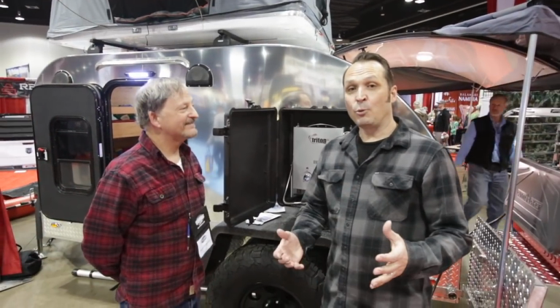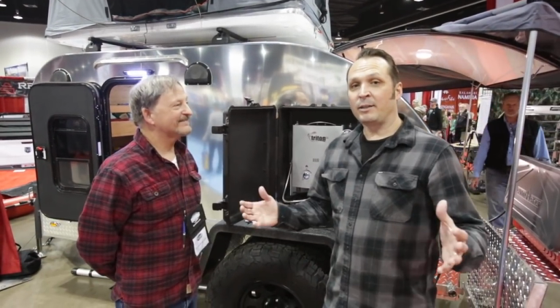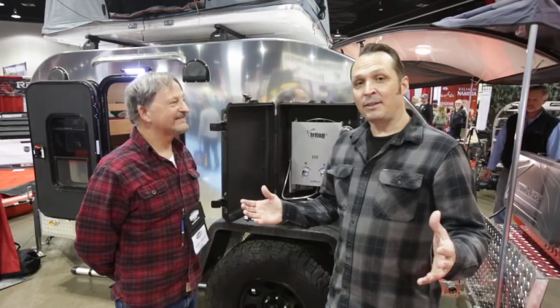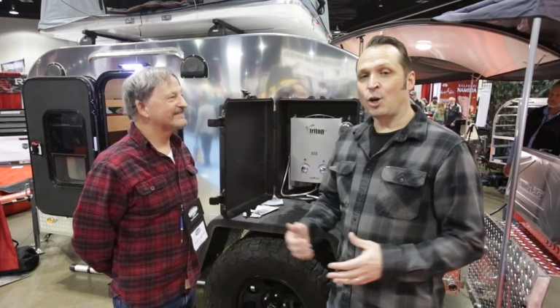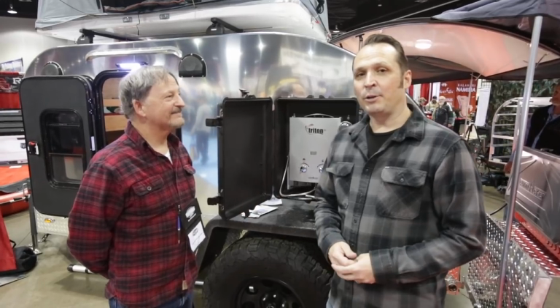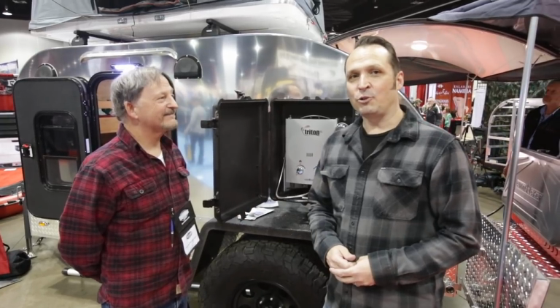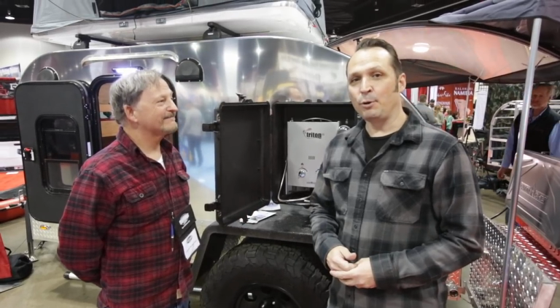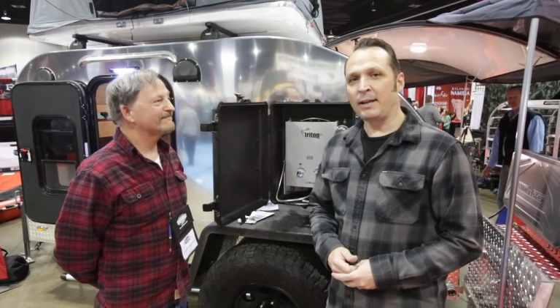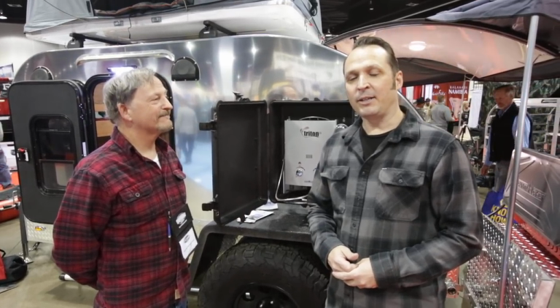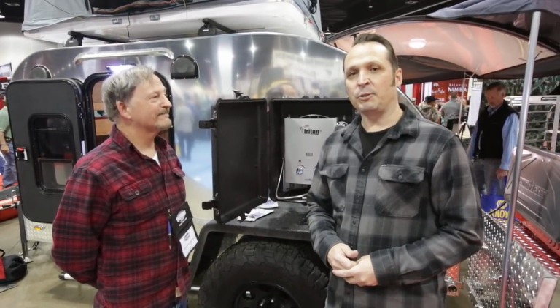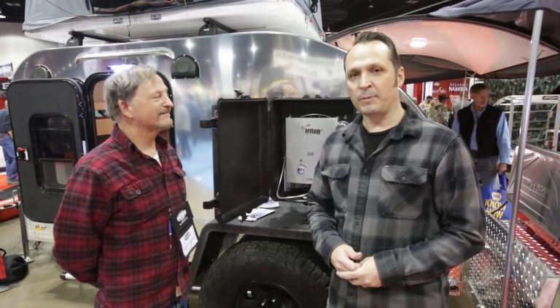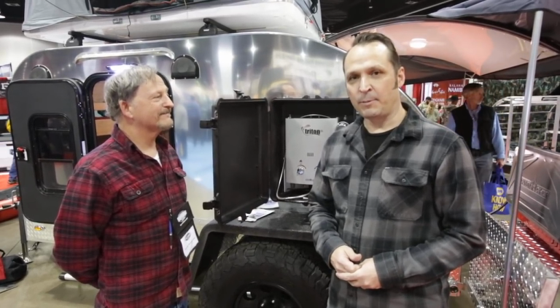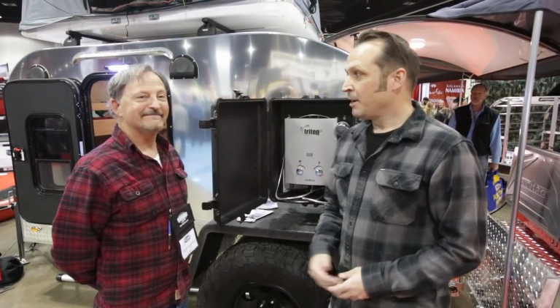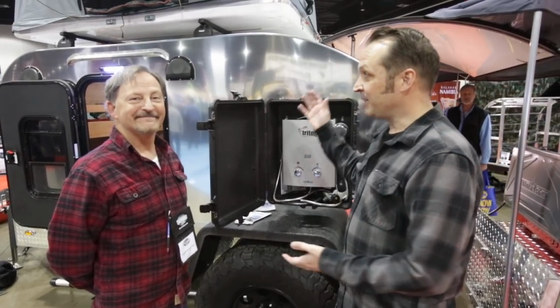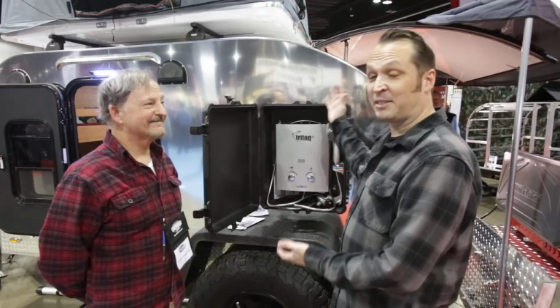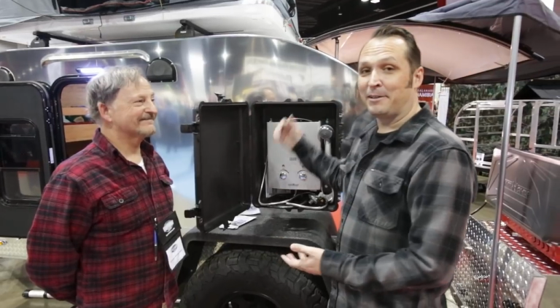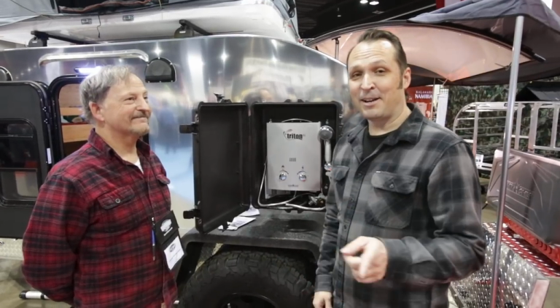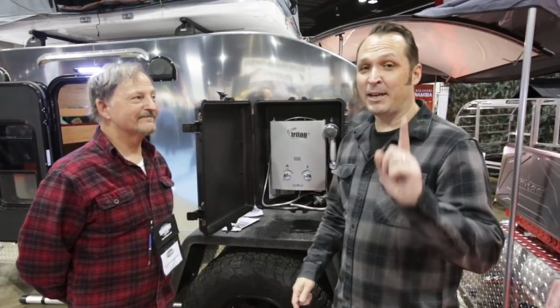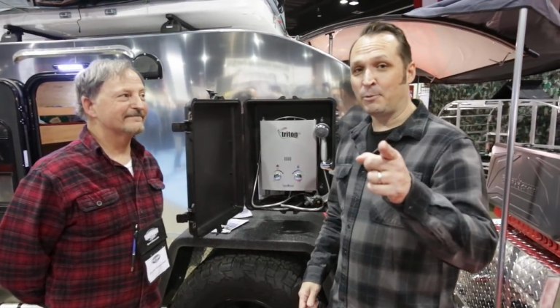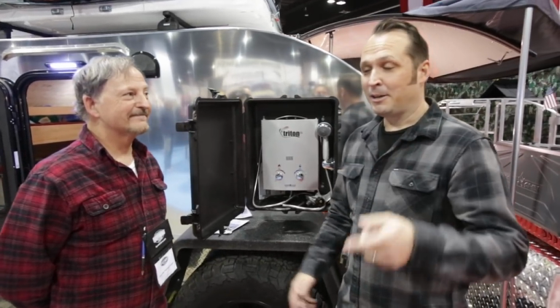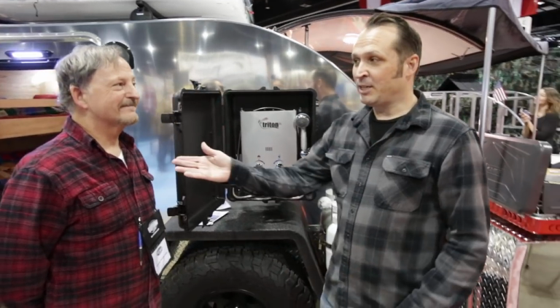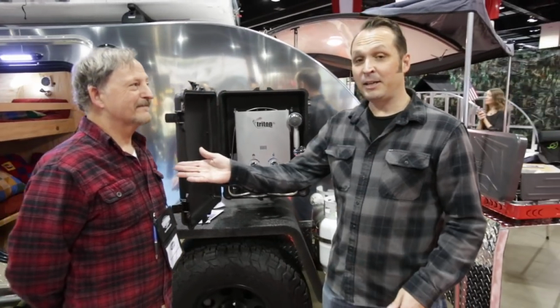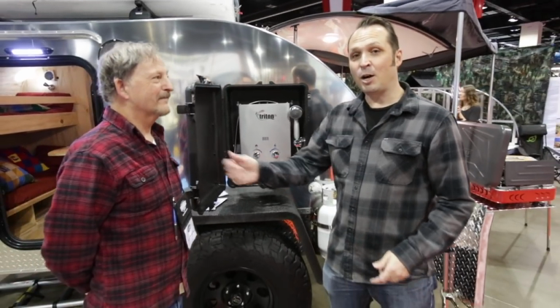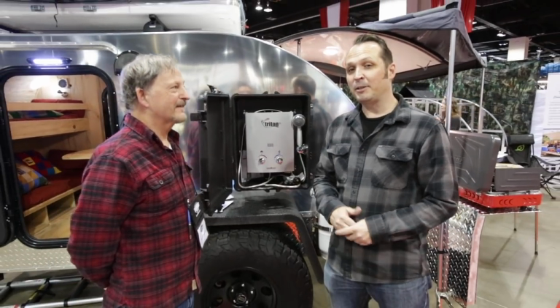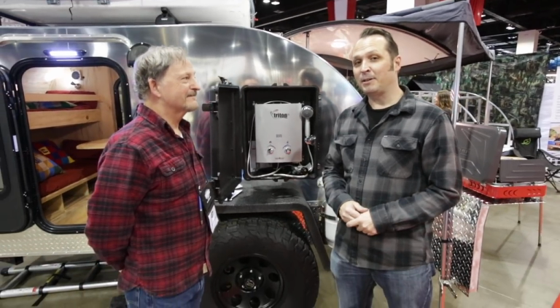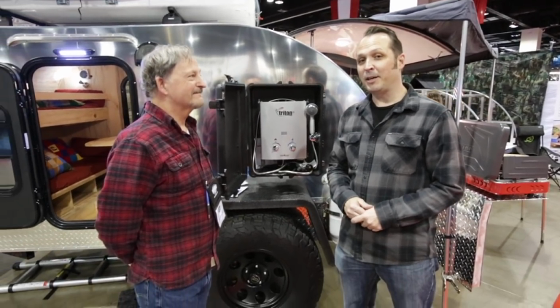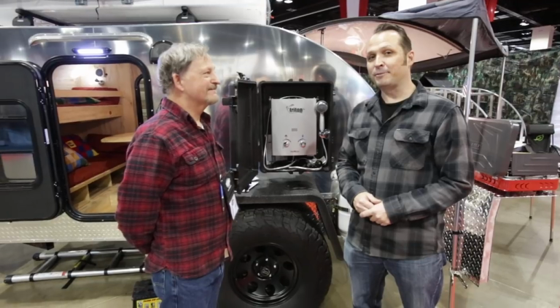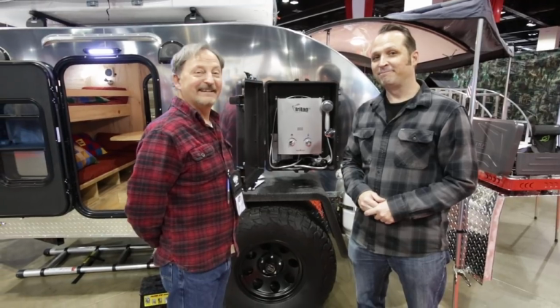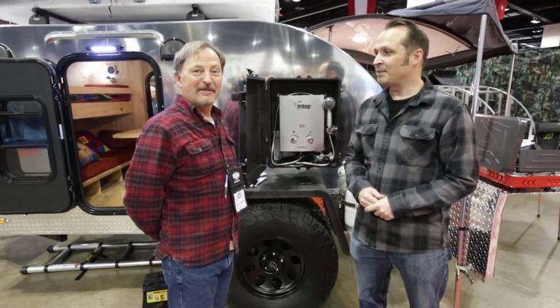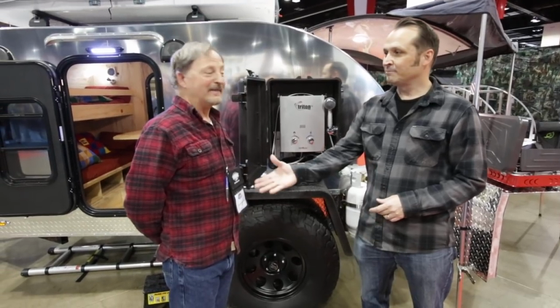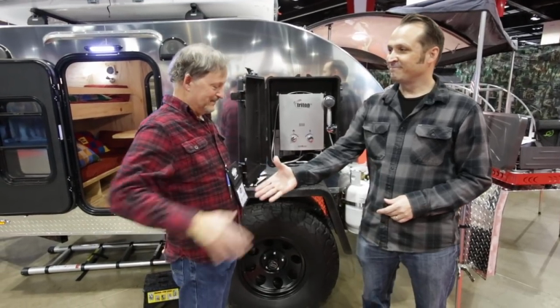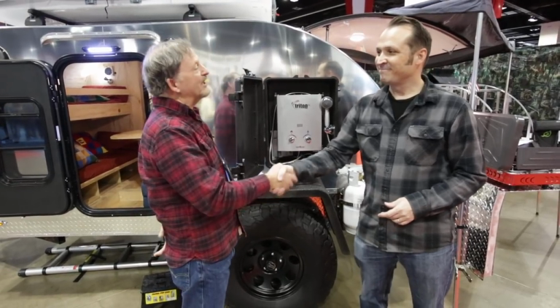We are at the Colorado Teardrops booth at the International Sportsman's Expo. This is the Summit — it's awesome. You guys need one. Reach out to Dean at ColoradoTeardrops.com to get yours. Thanks, Dean. Thank you, Kent.